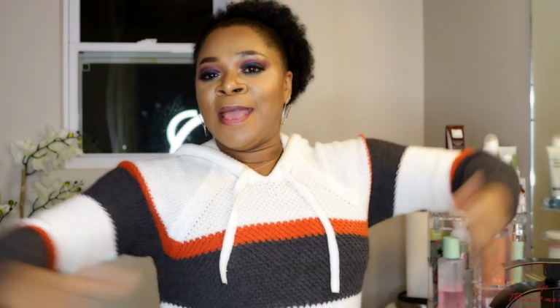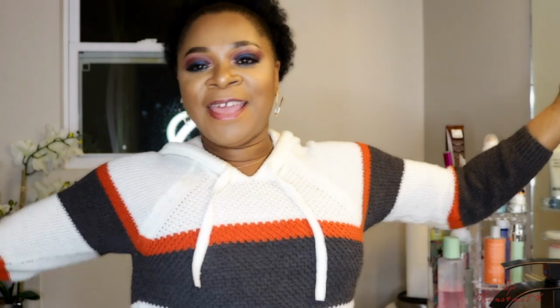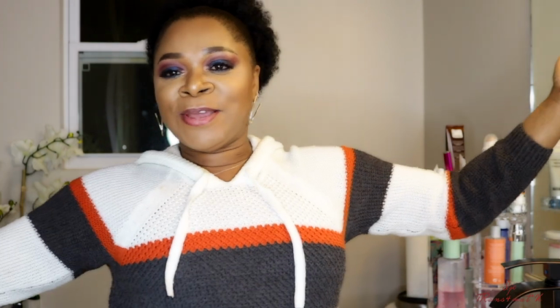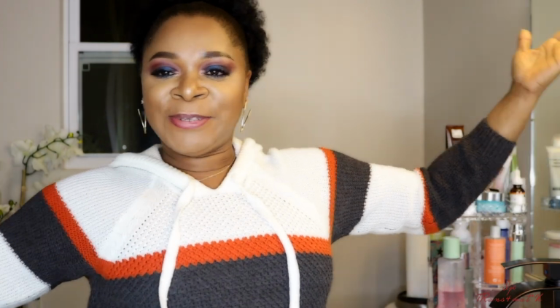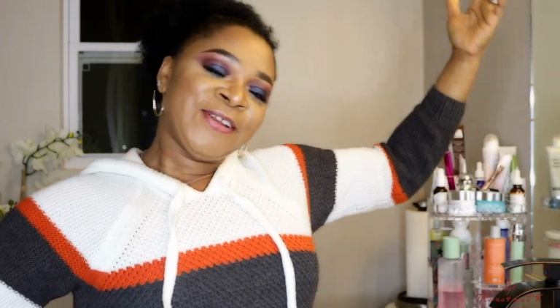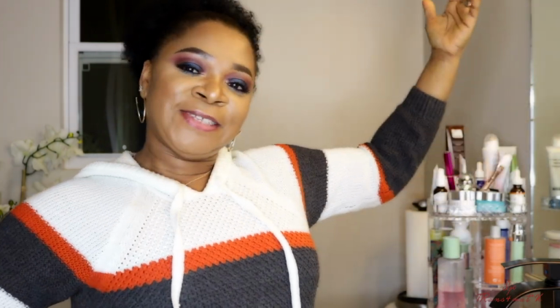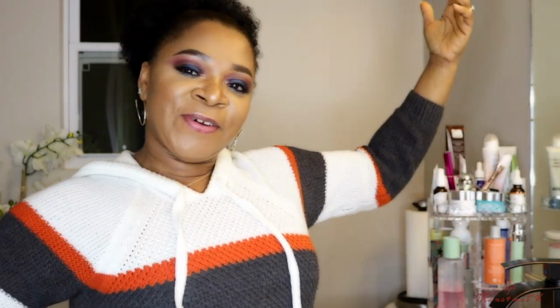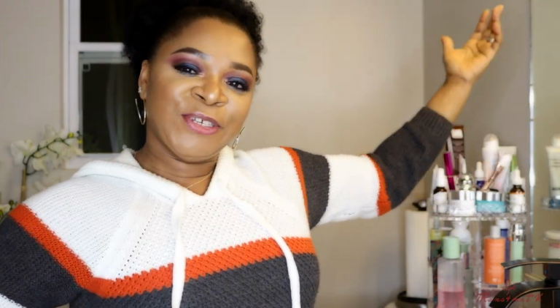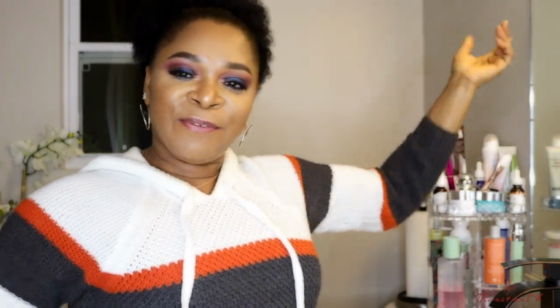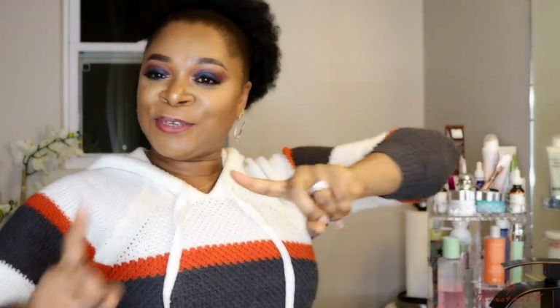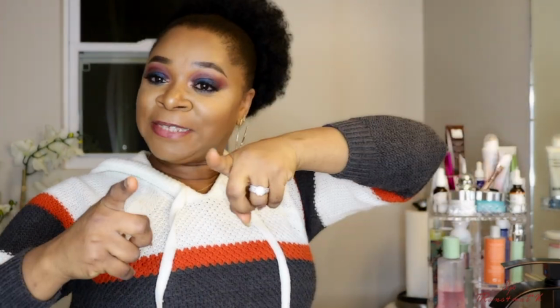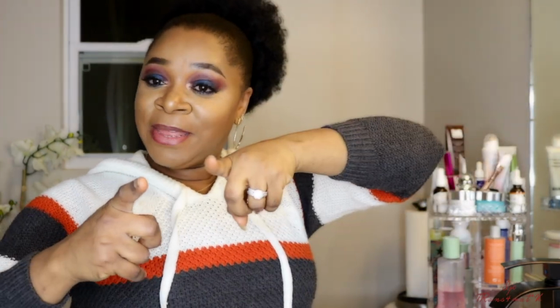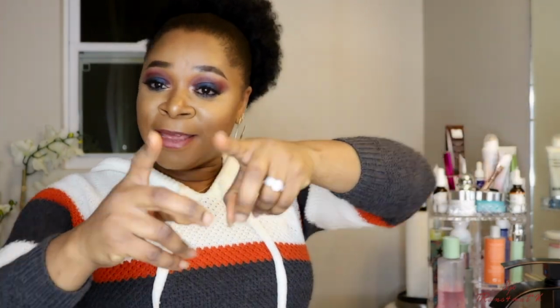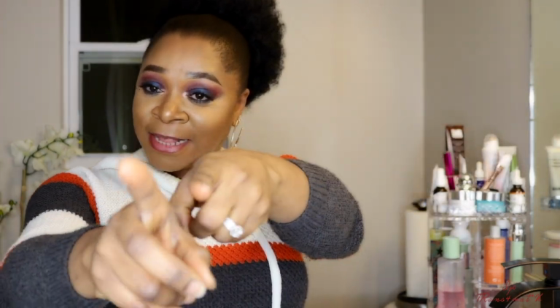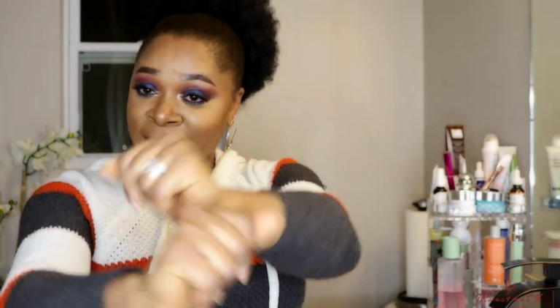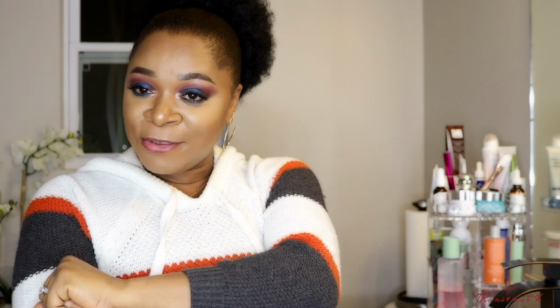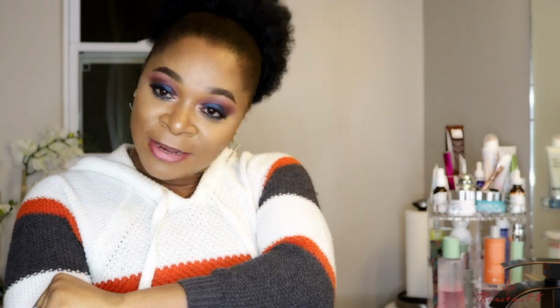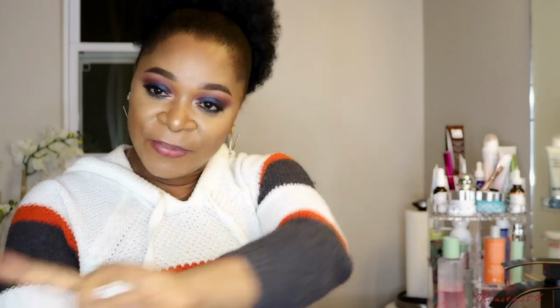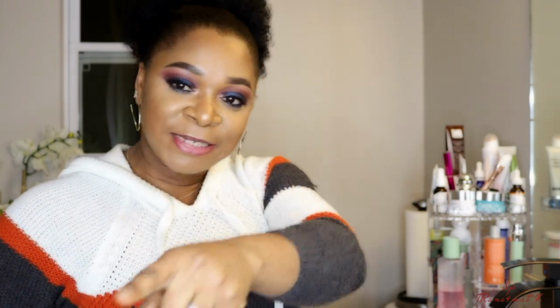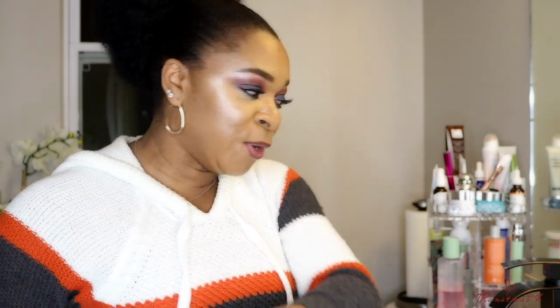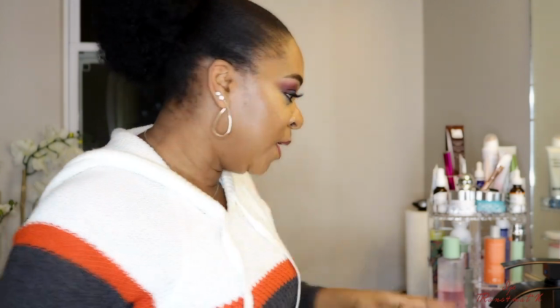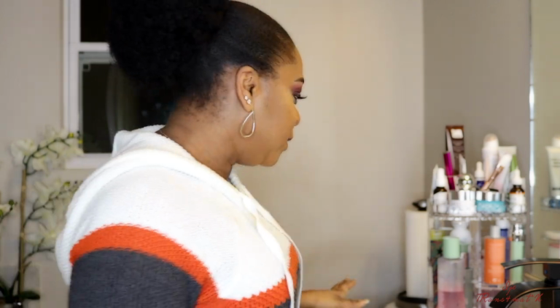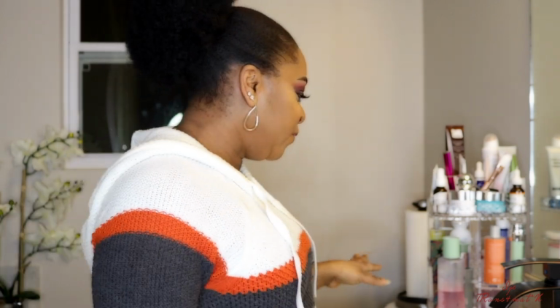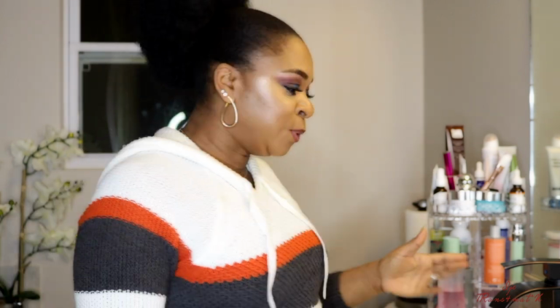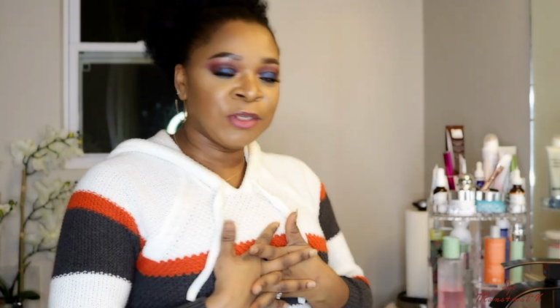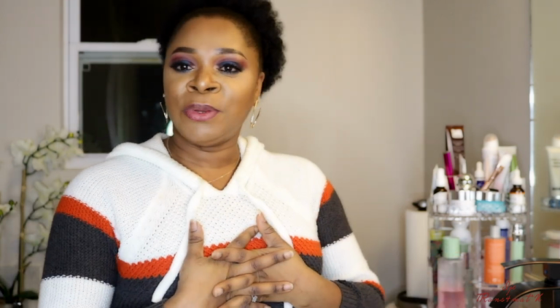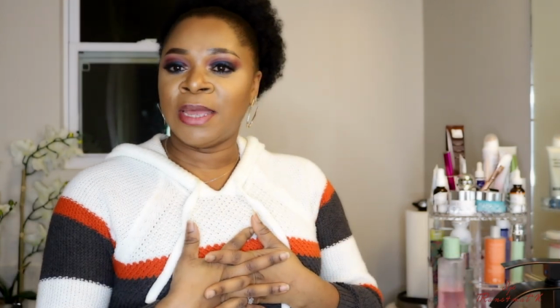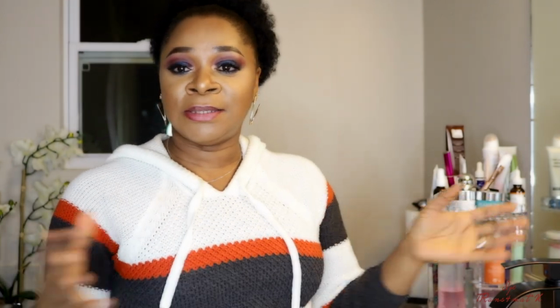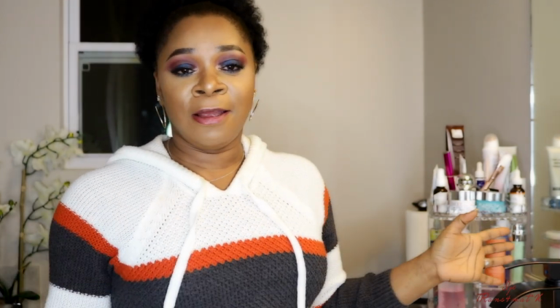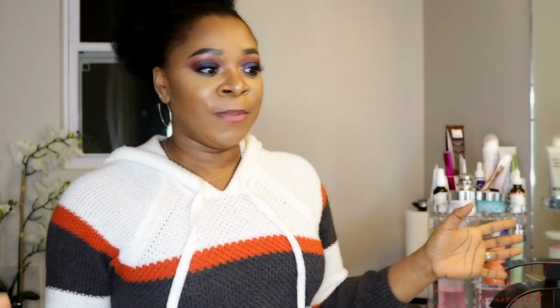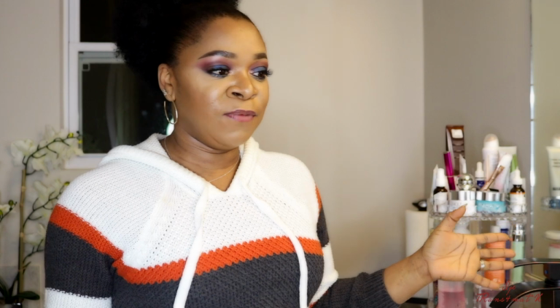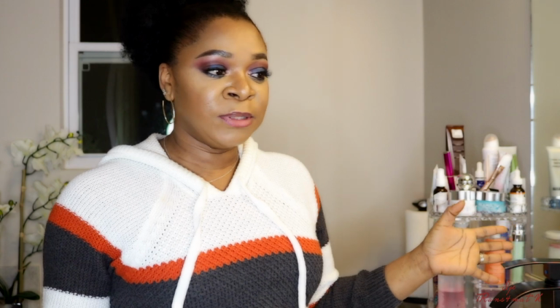Hi guys, welcome back to my channel. This is girl IJ. If this is your first time being here, you're welcome to this video. In this video I'm just going to share with you guys my evening routine.